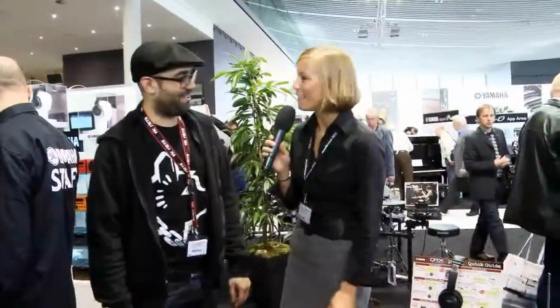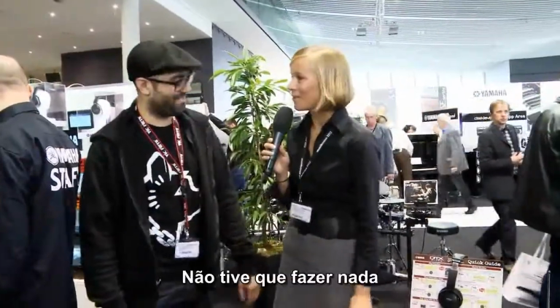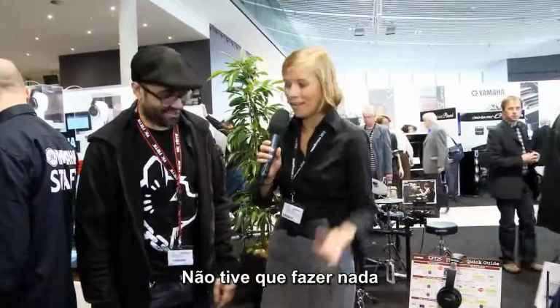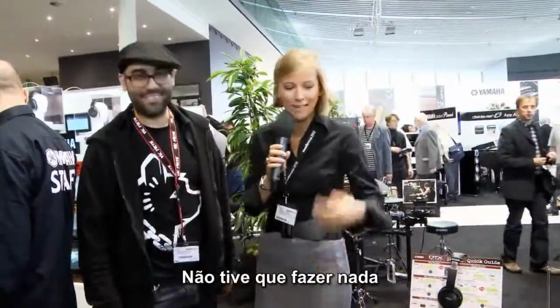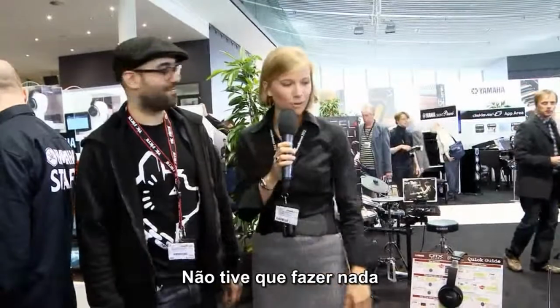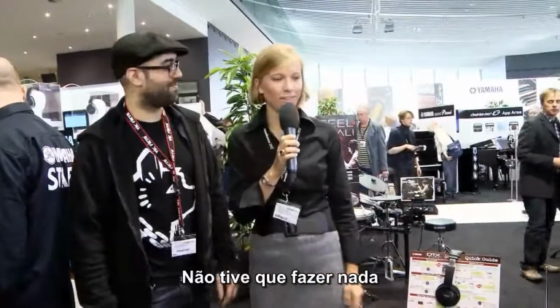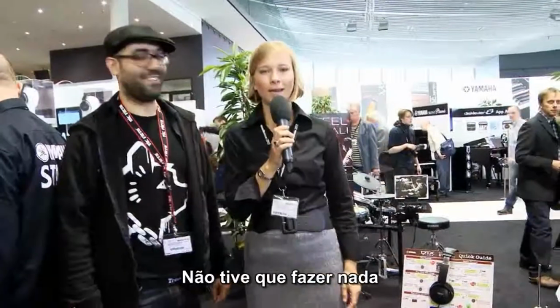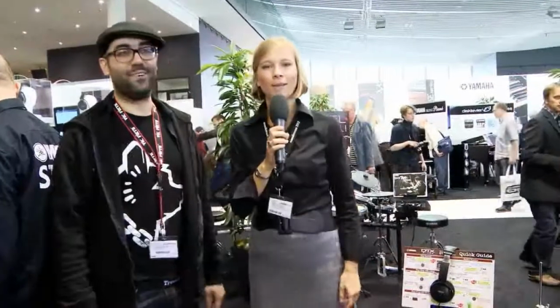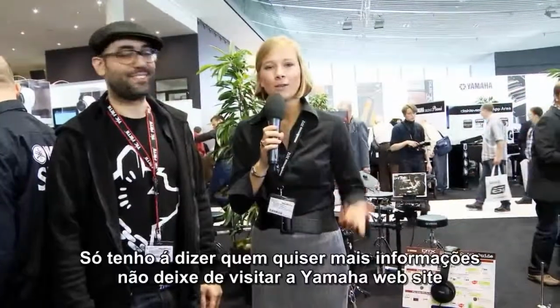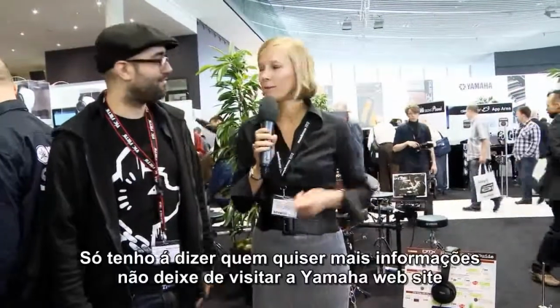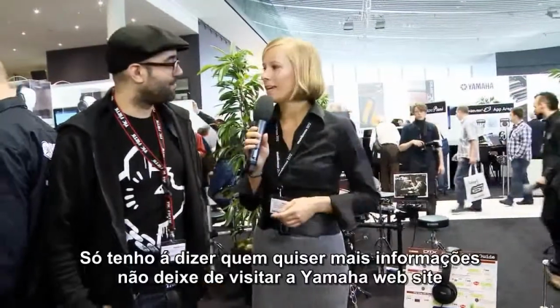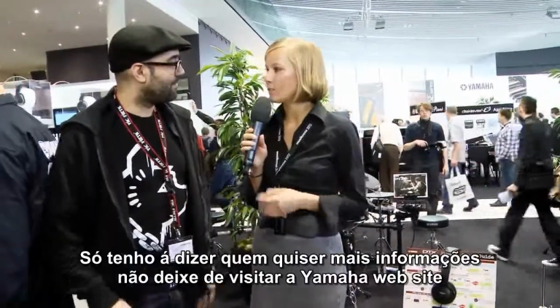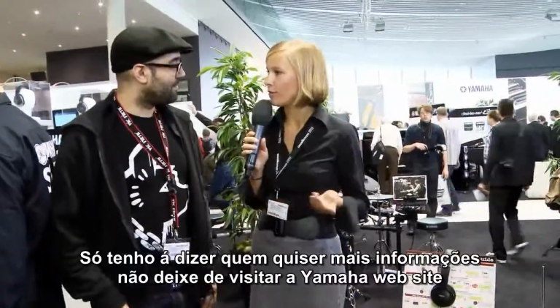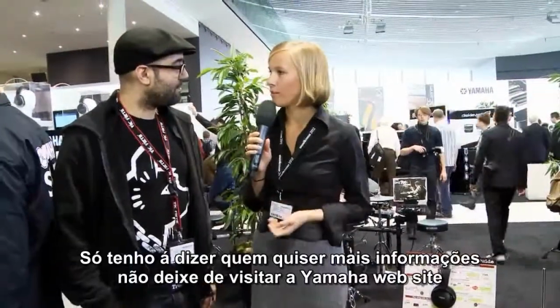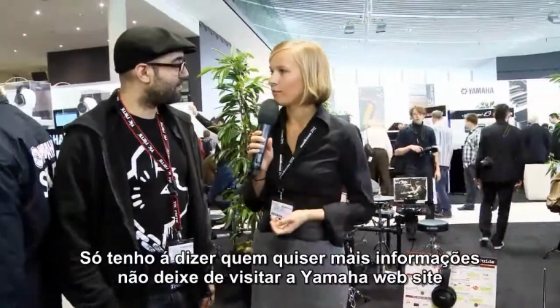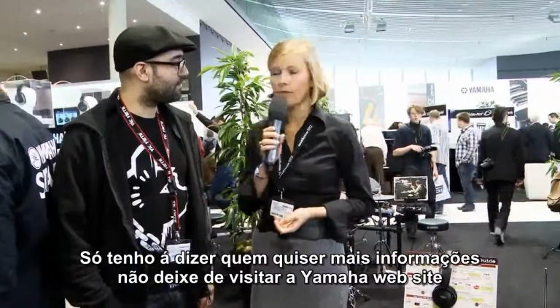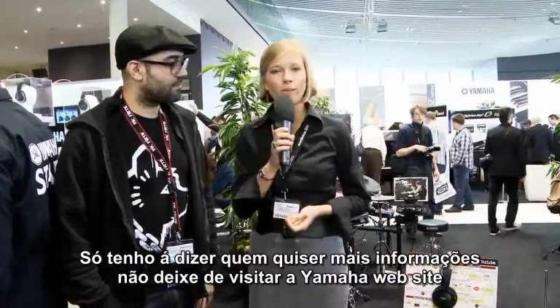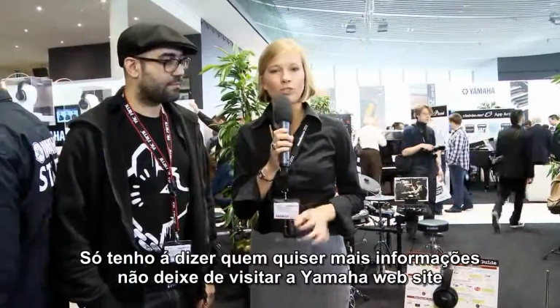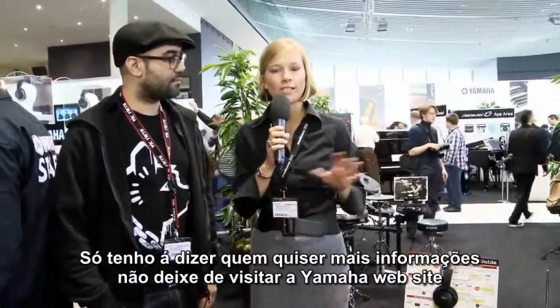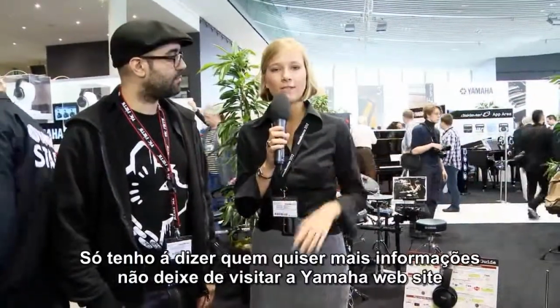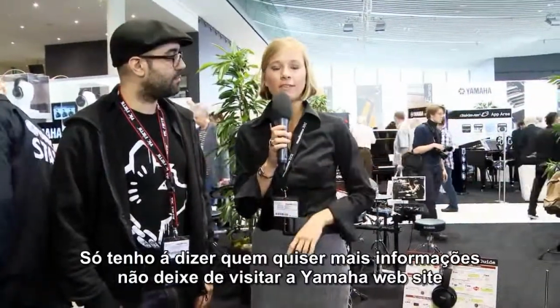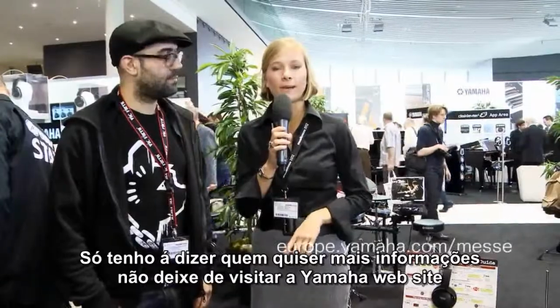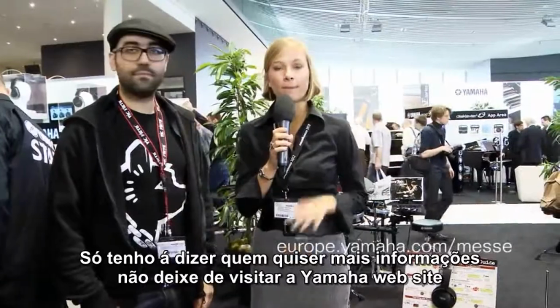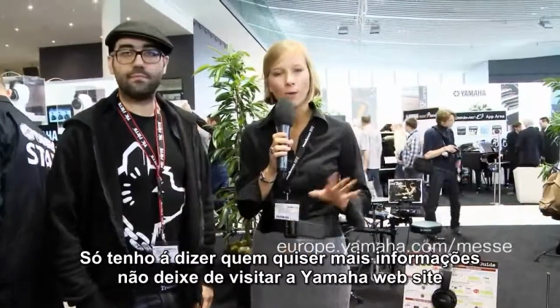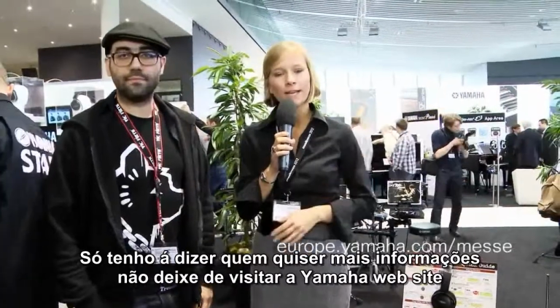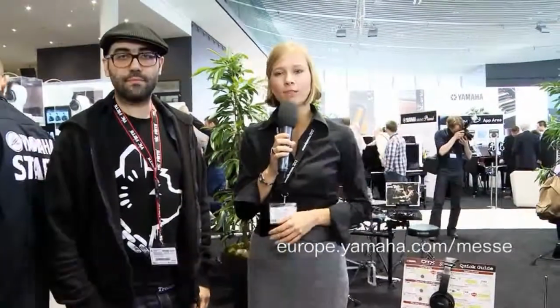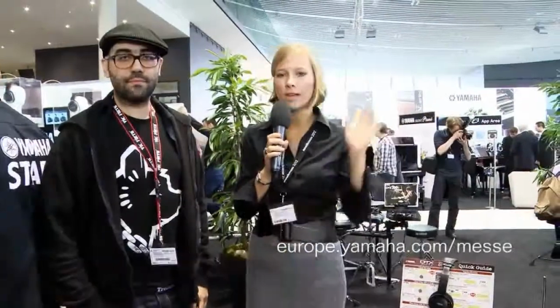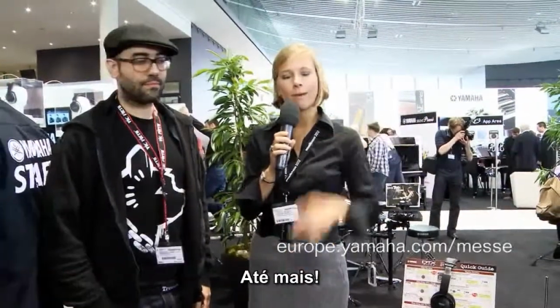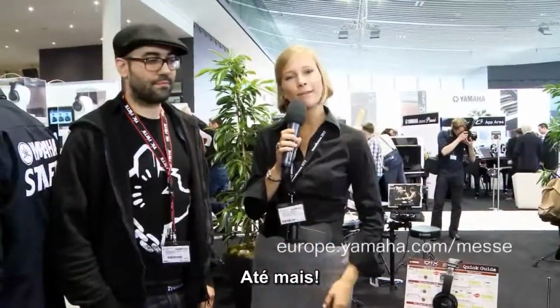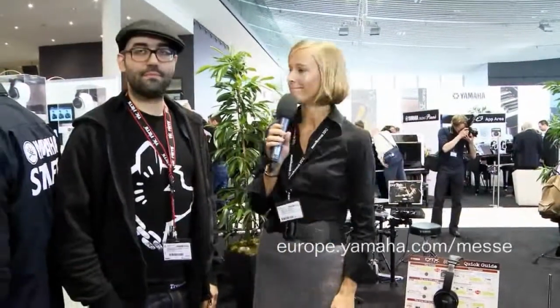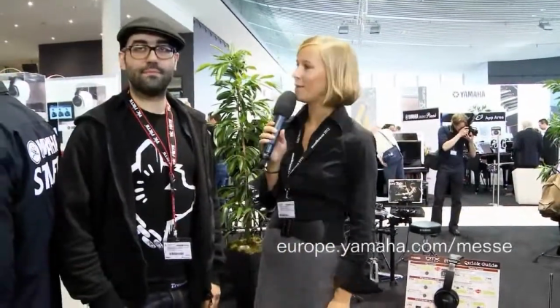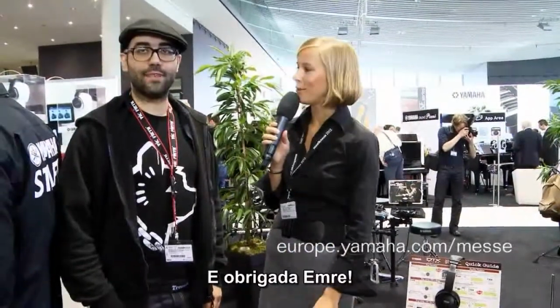Great job Imre! For further information, just visit the Yamaha website. Bye bye from here, thank you Imre.